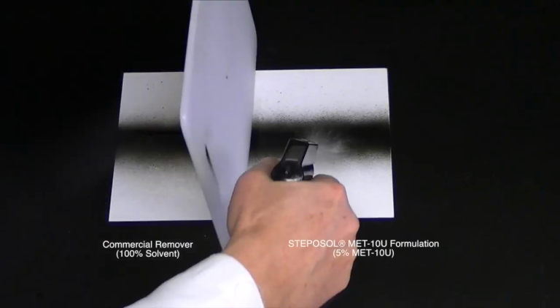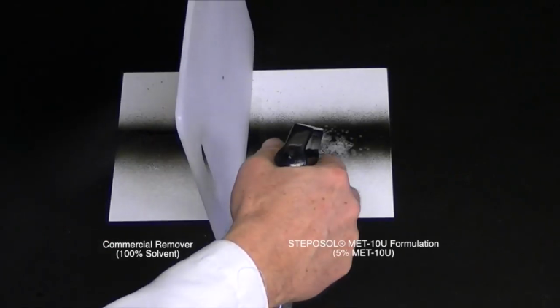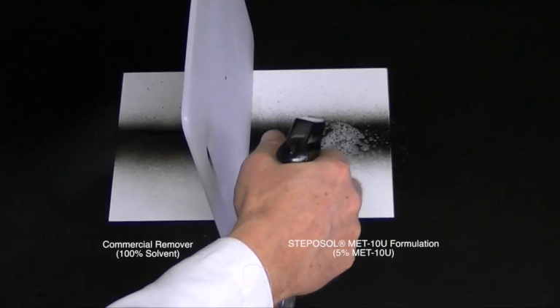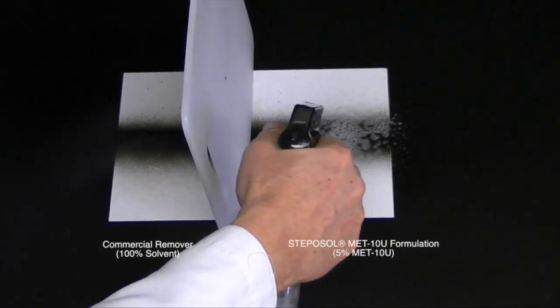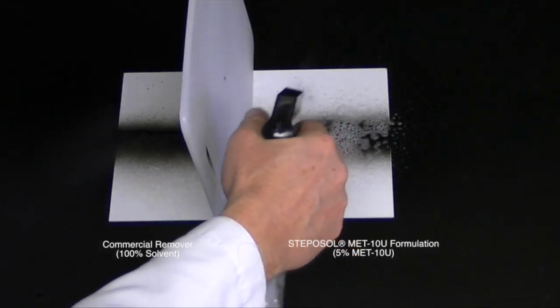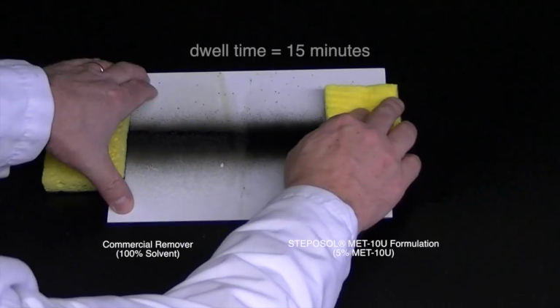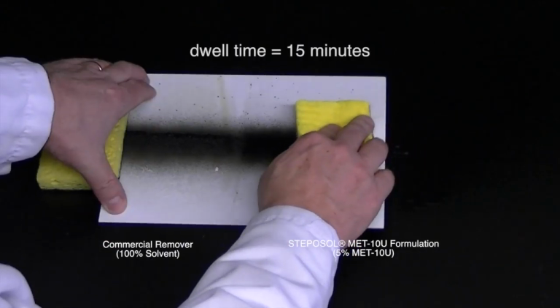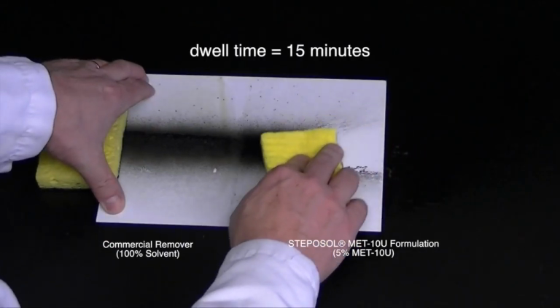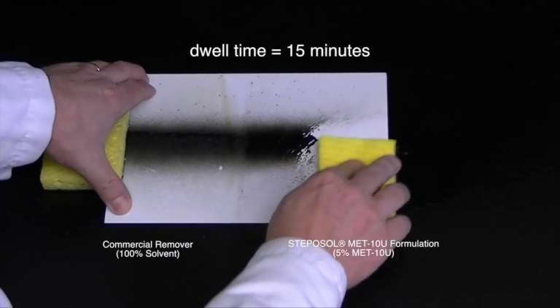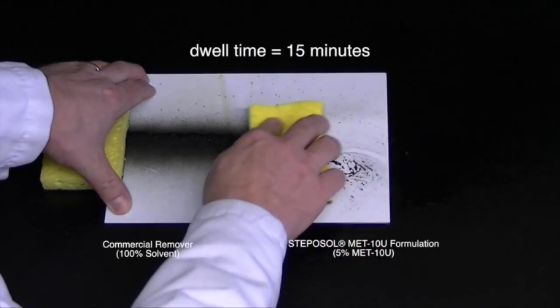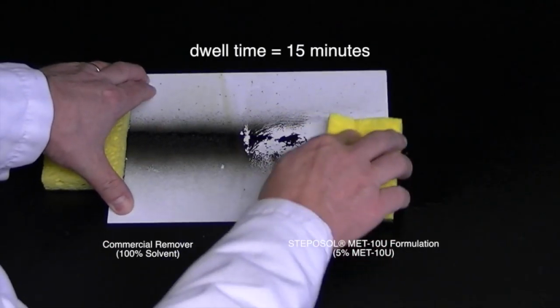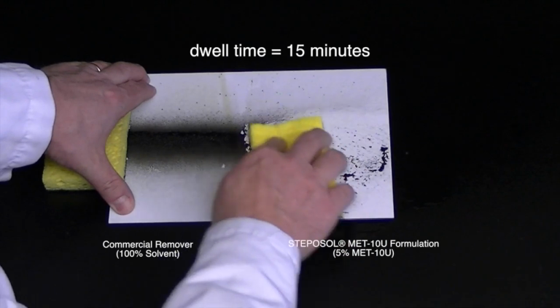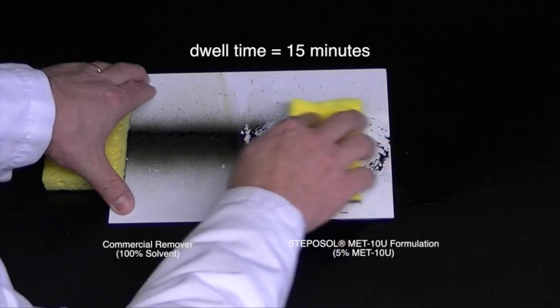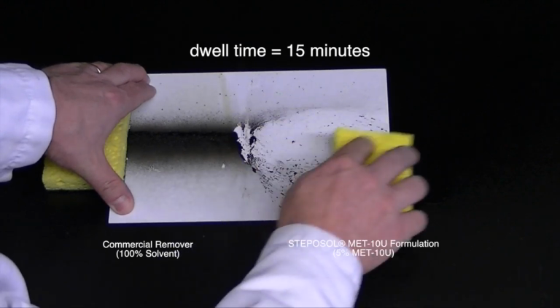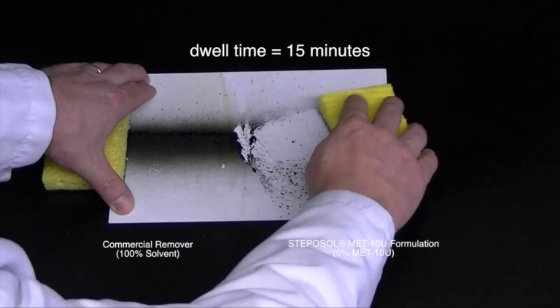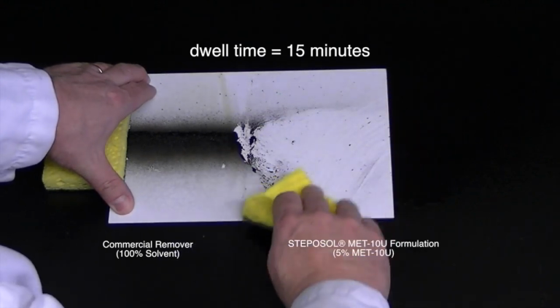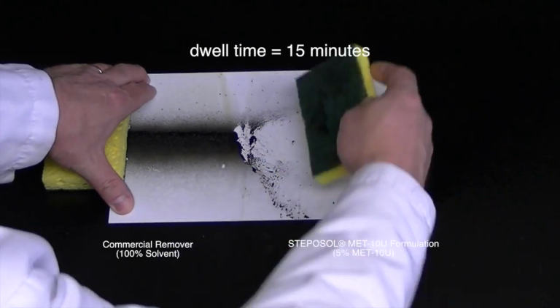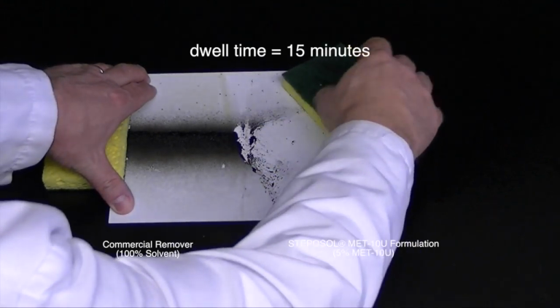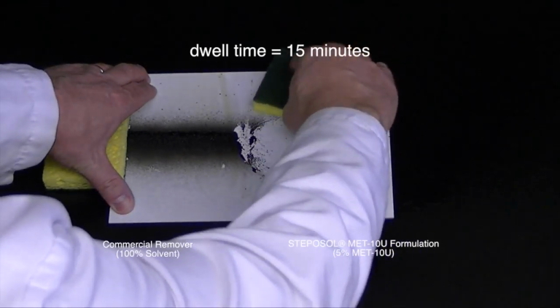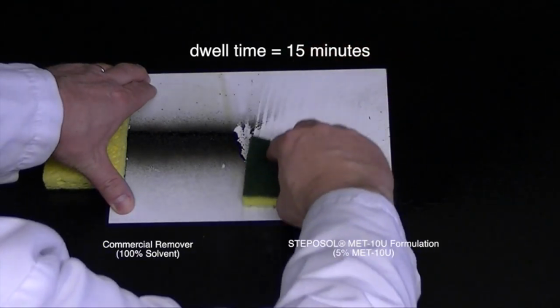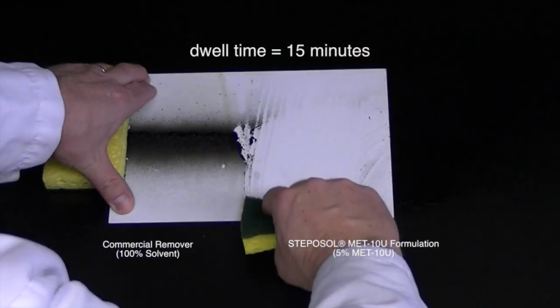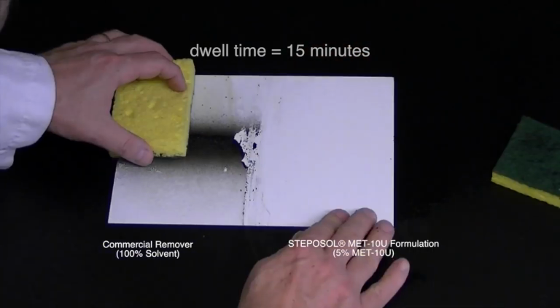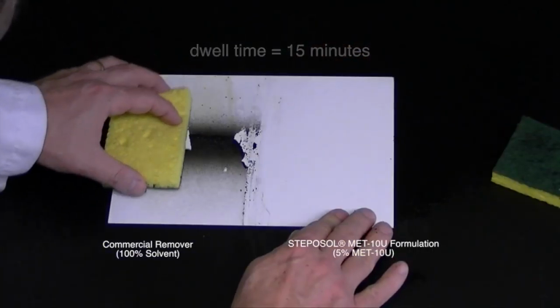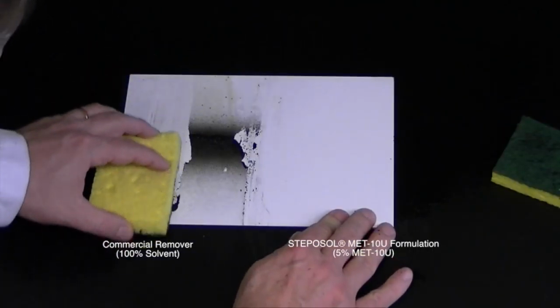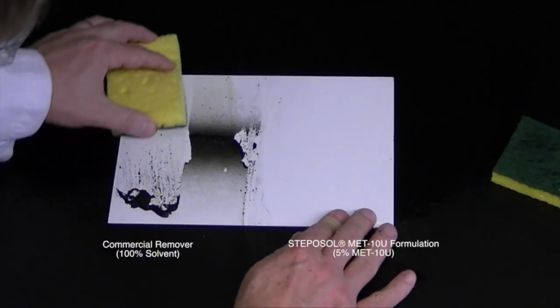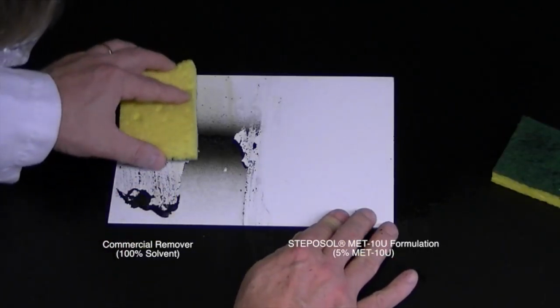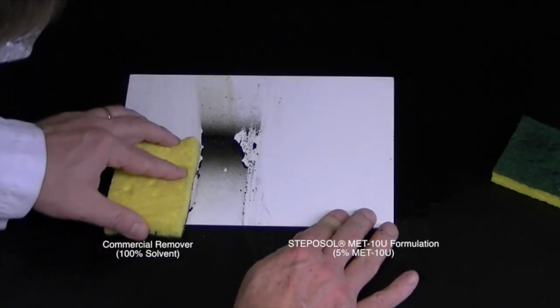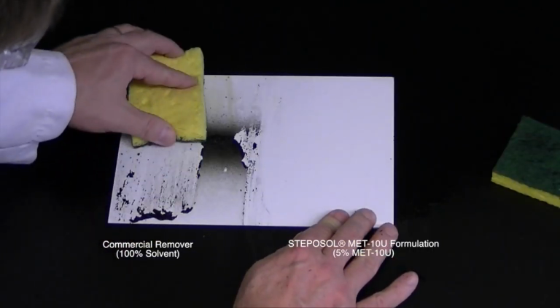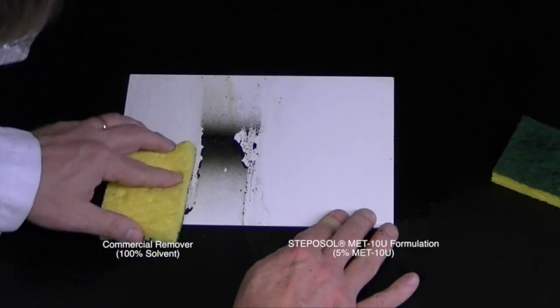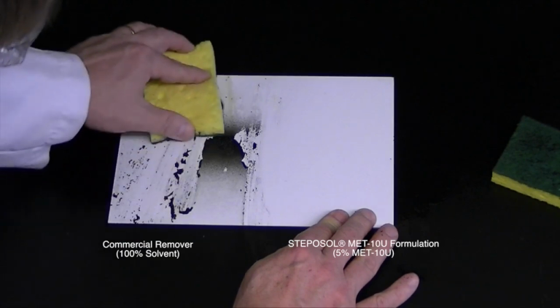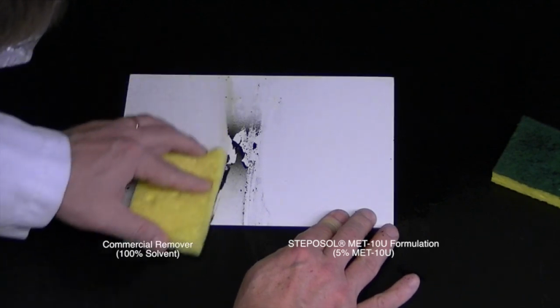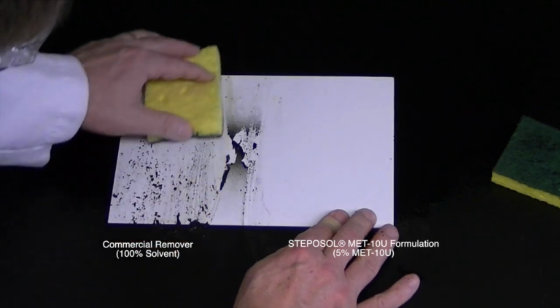Similarly, on a traffic sign substrate, the Stepisol MET-10U formulation allows the paint to be easily wiped away by breaking the adhesion to the surface.